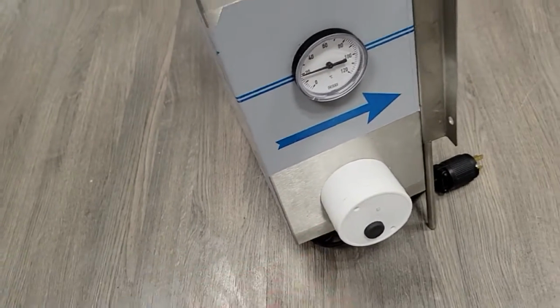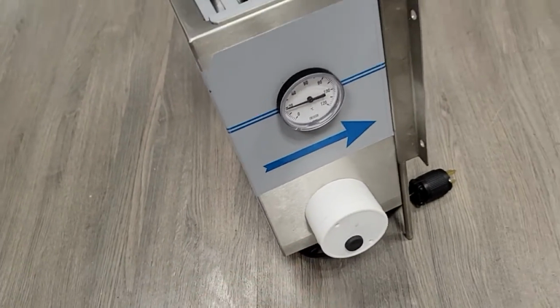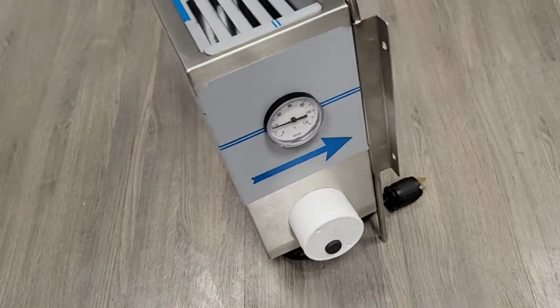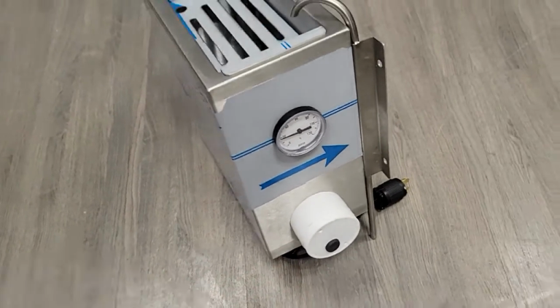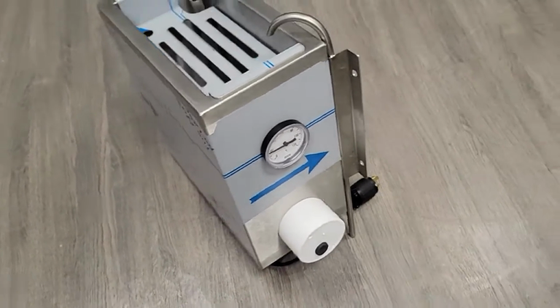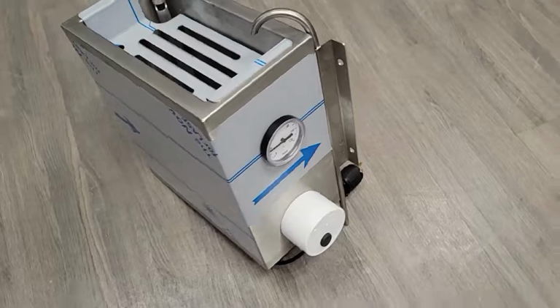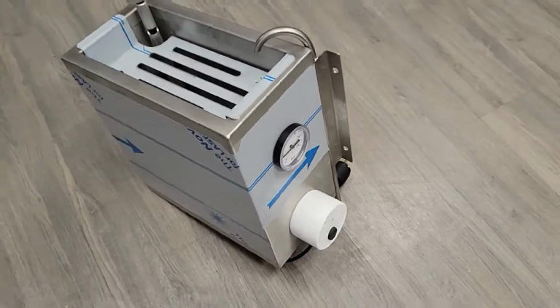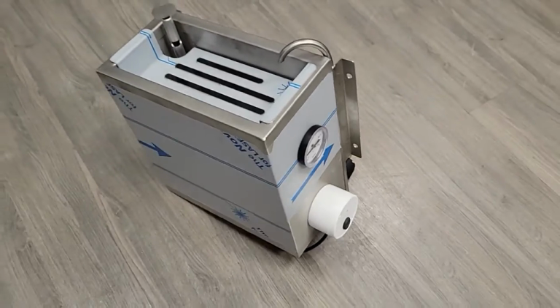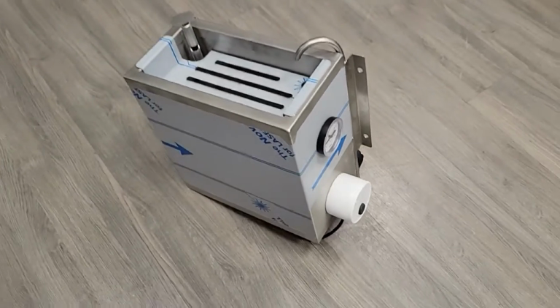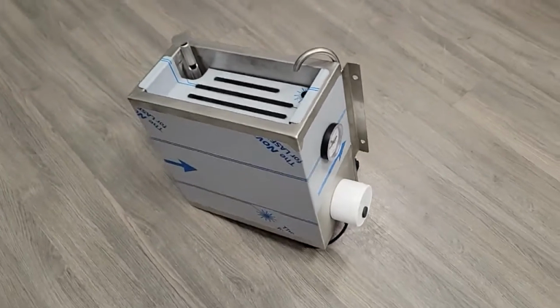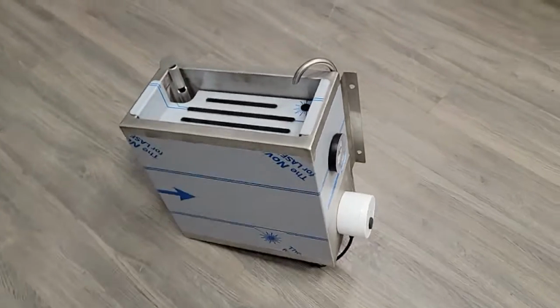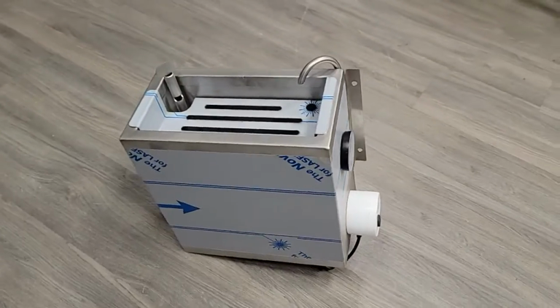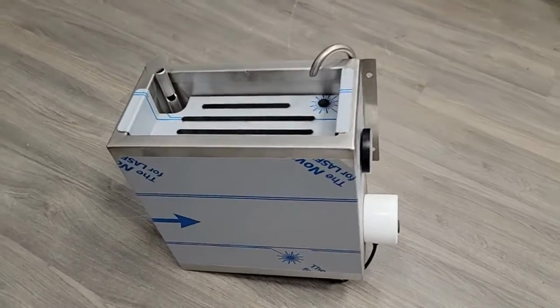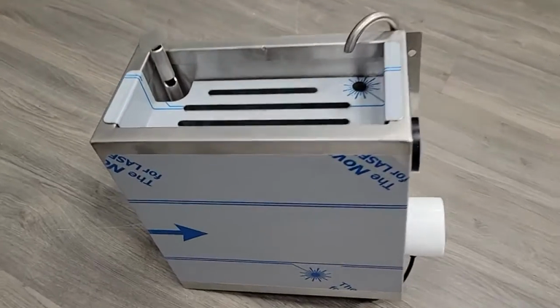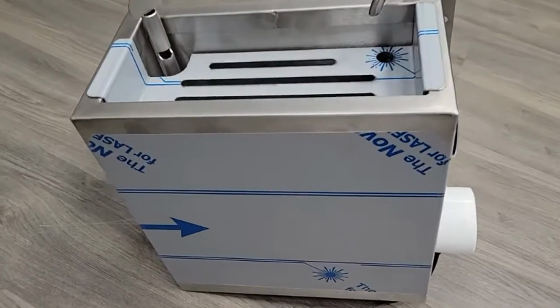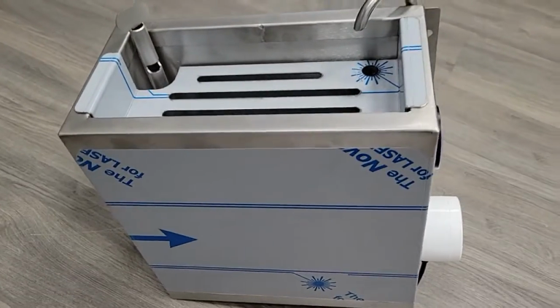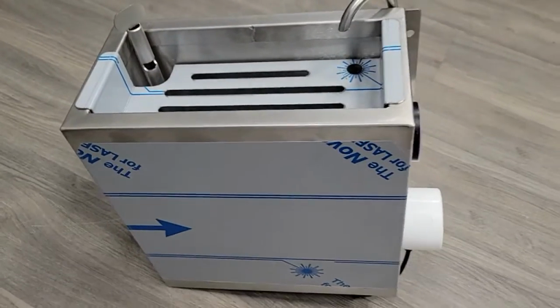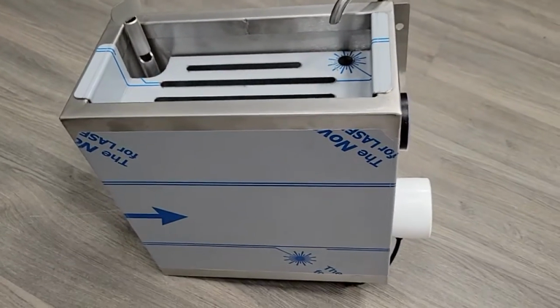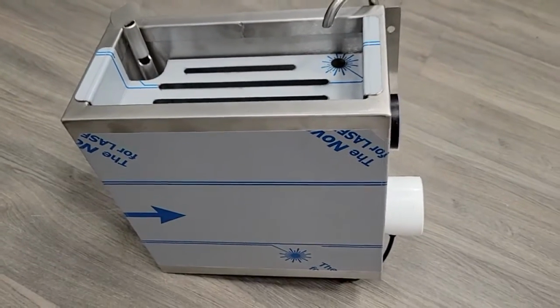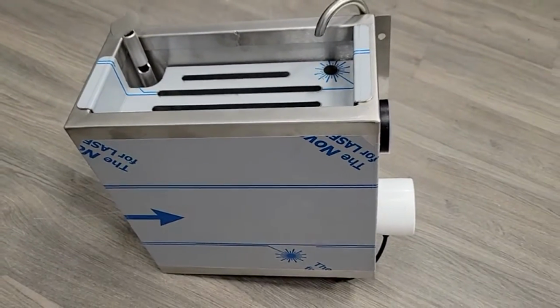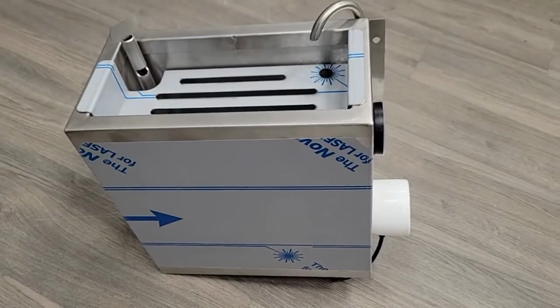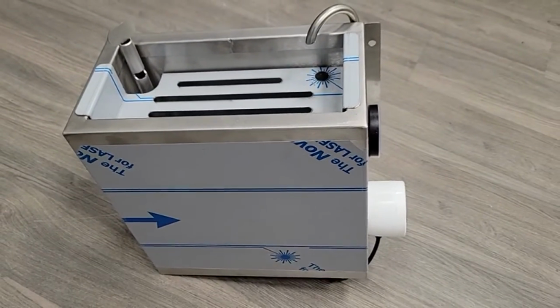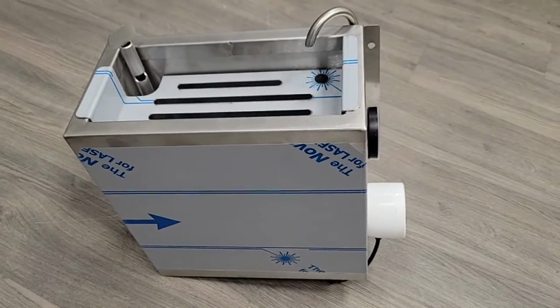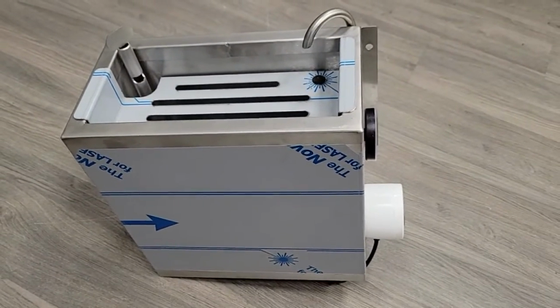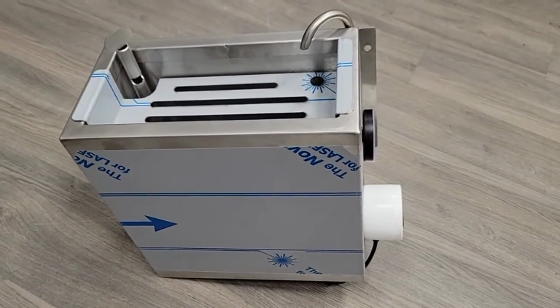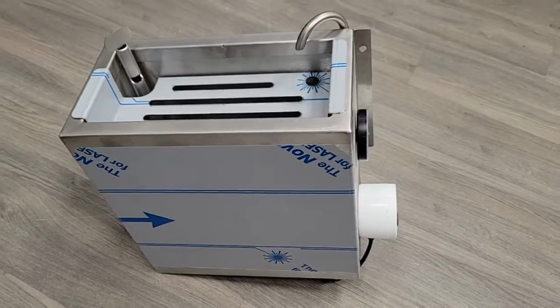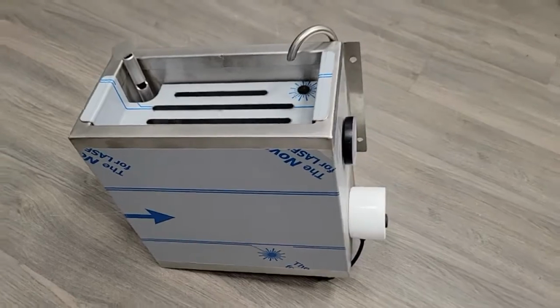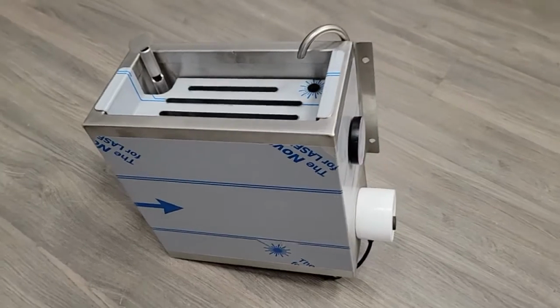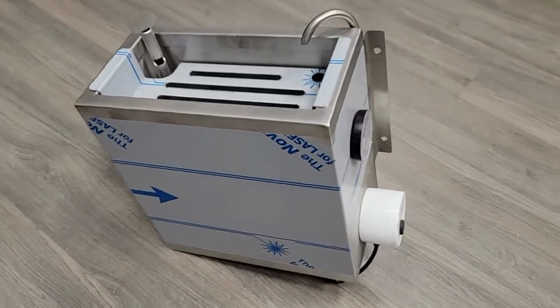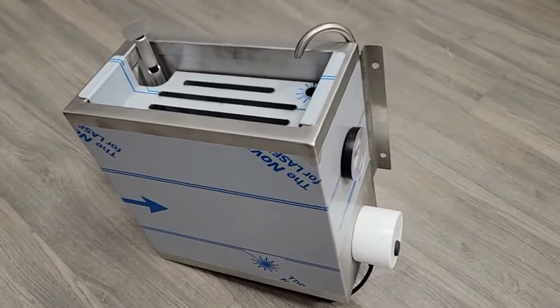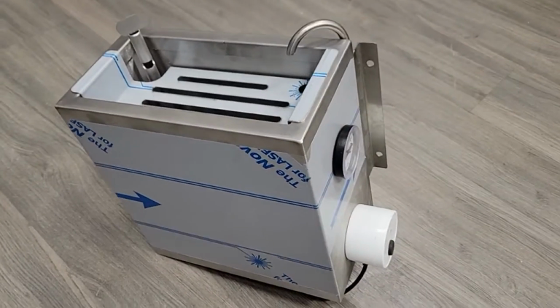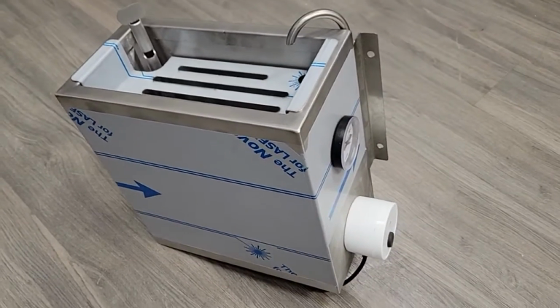These units are pretty popular and selling quite well.